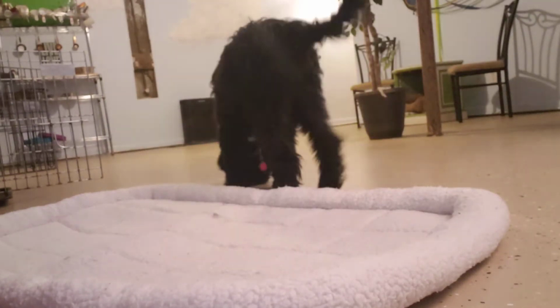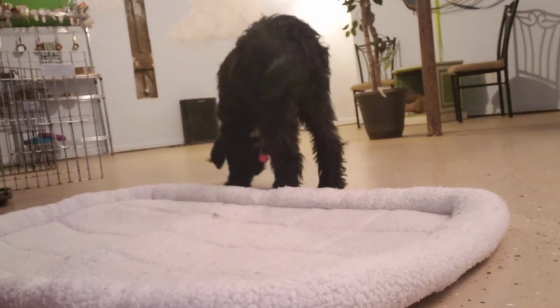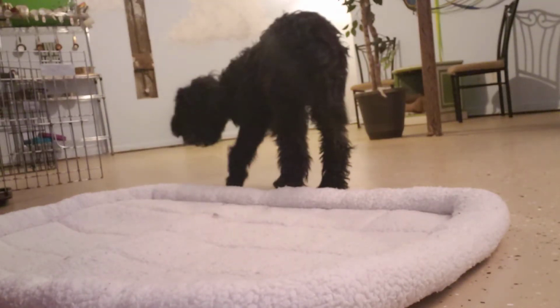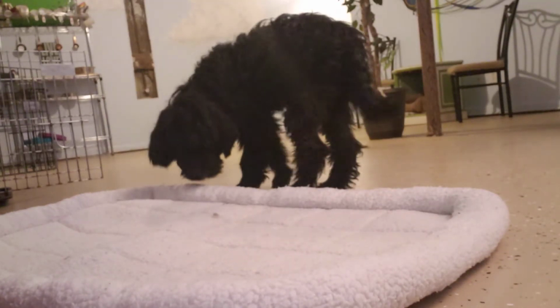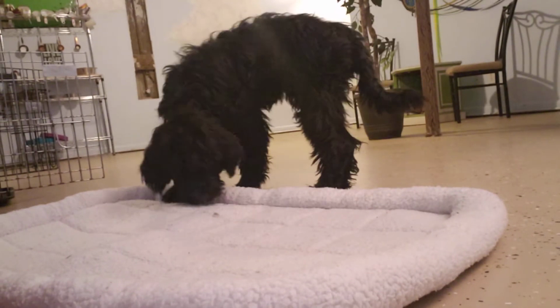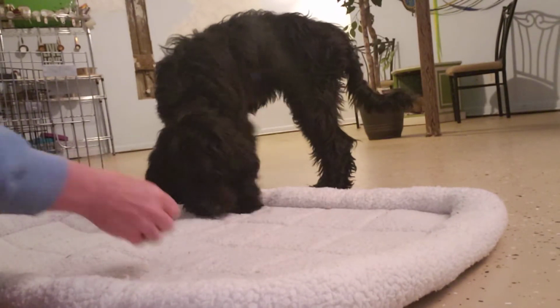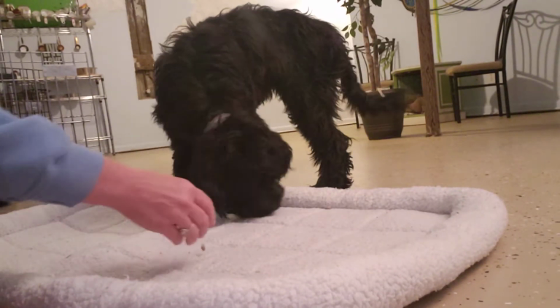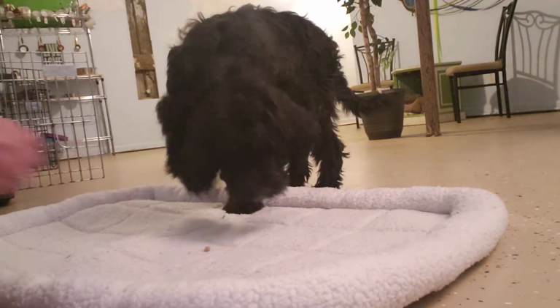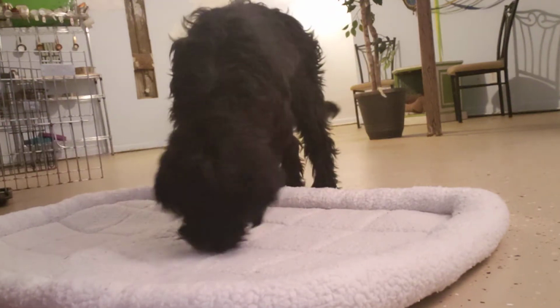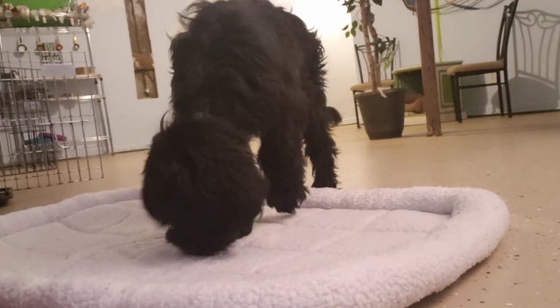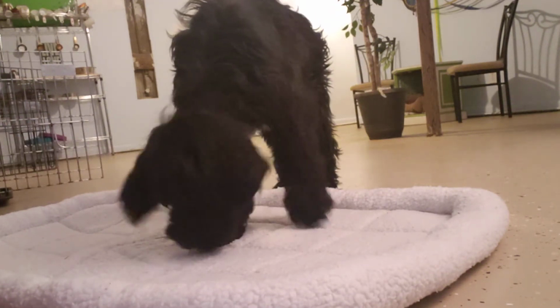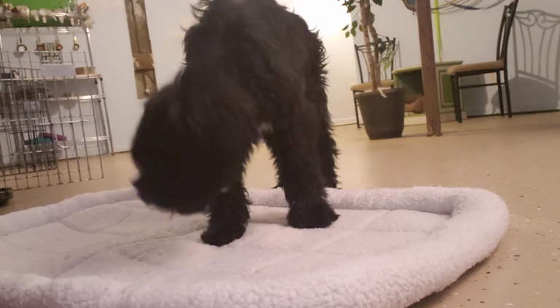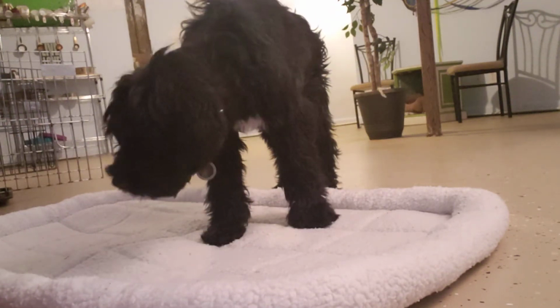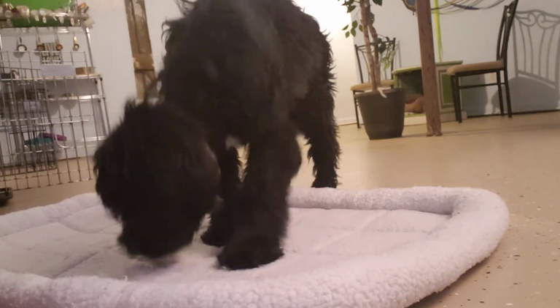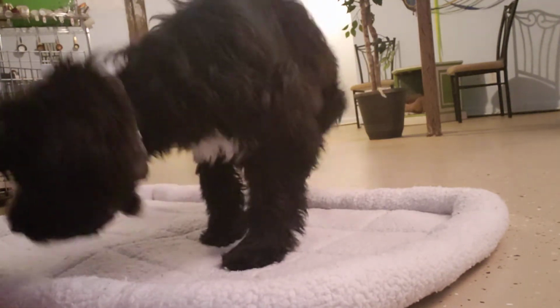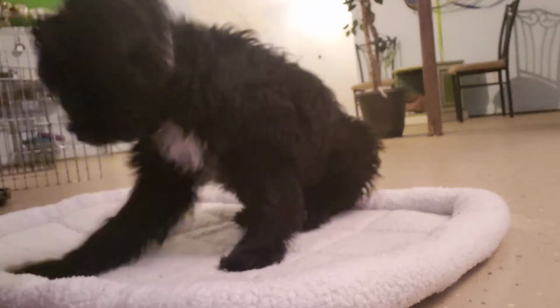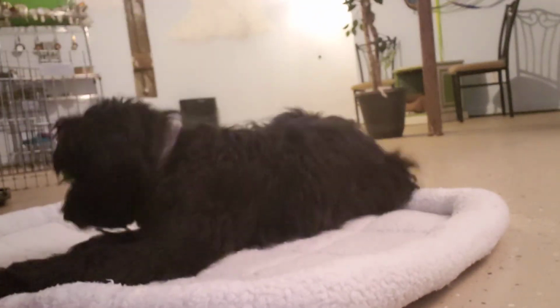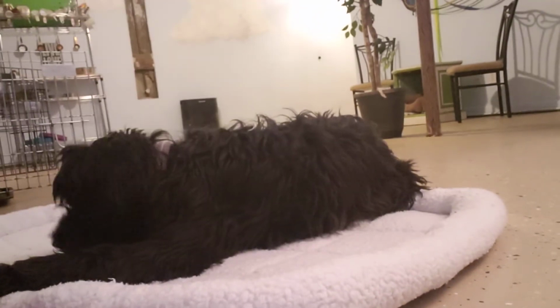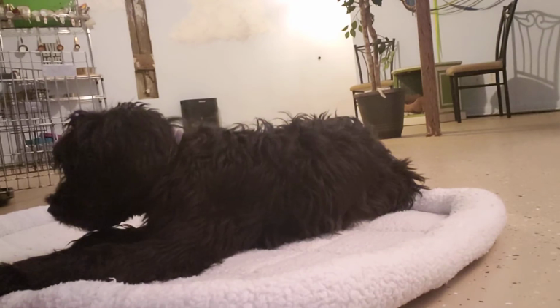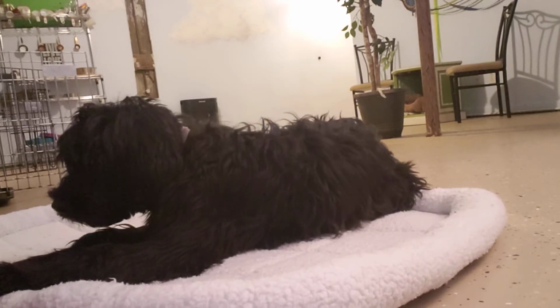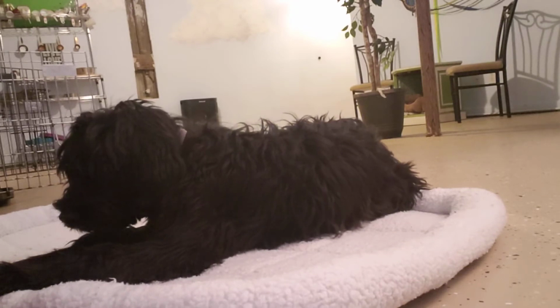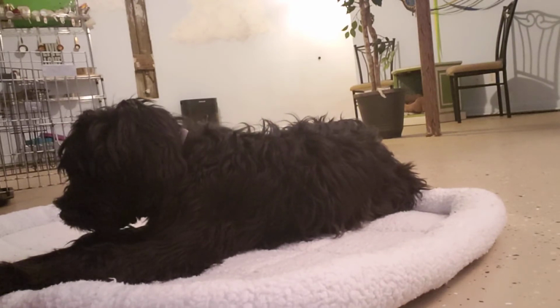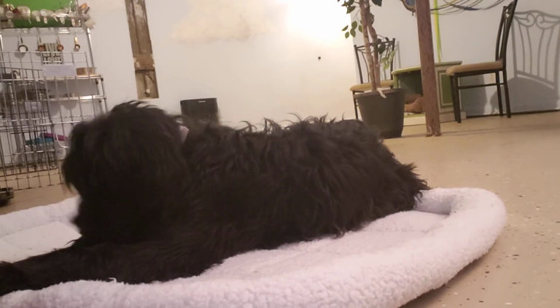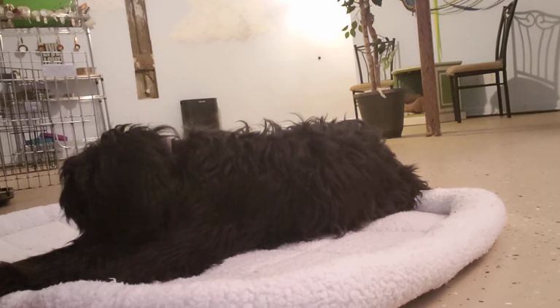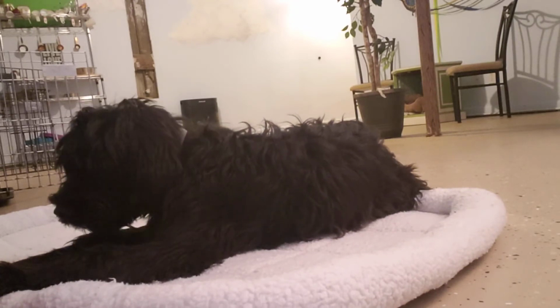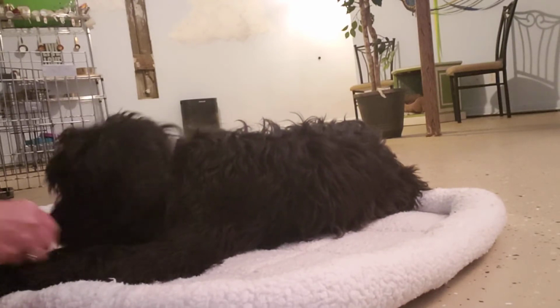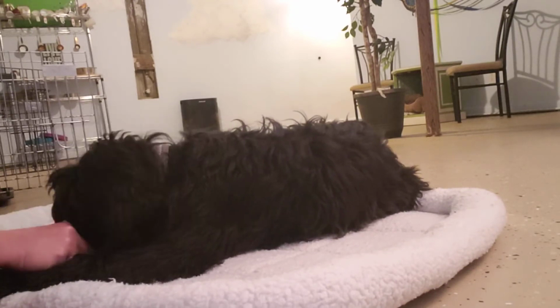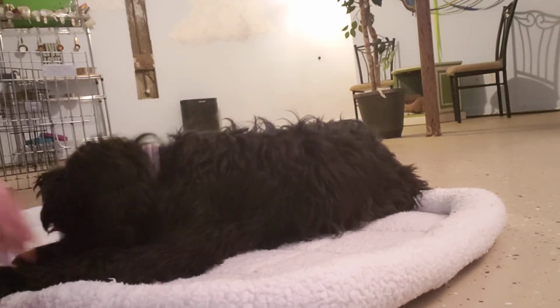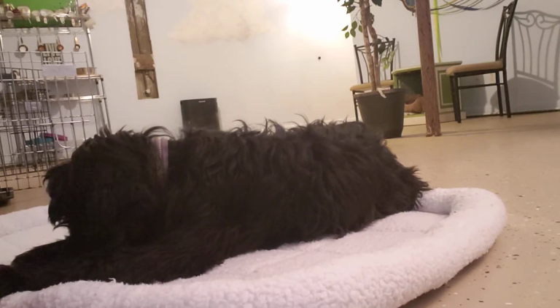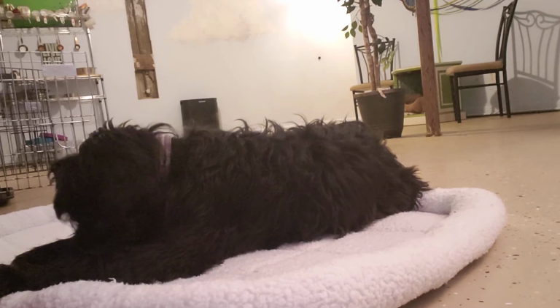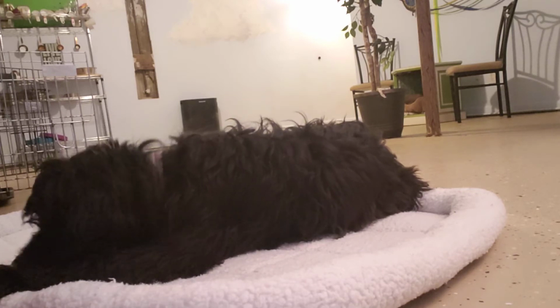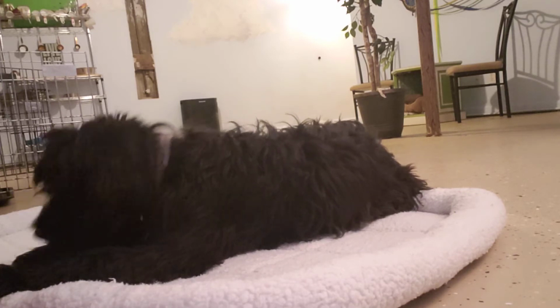When you start this out with her, drop a couple treats on the mat. She knows what game we're playing, and she's going to automatically start putting her nose down or put her jaw down on the ground.